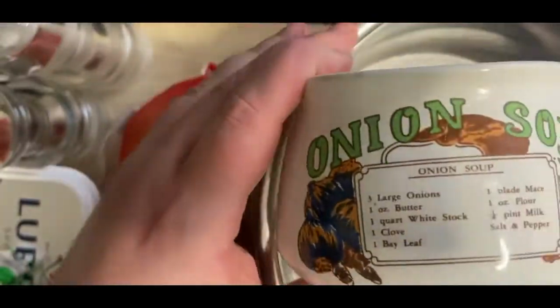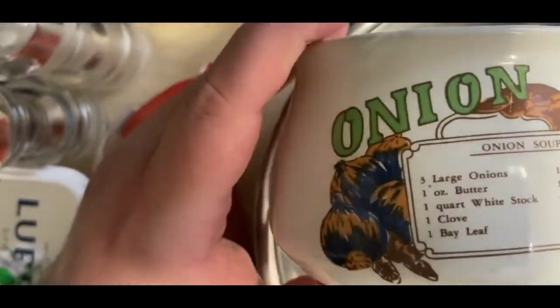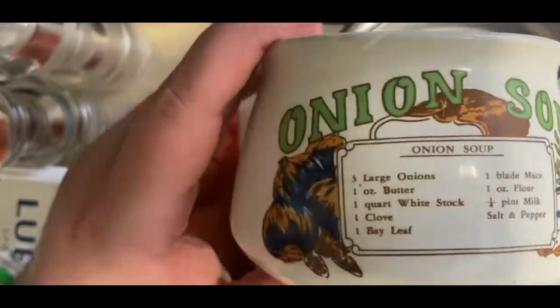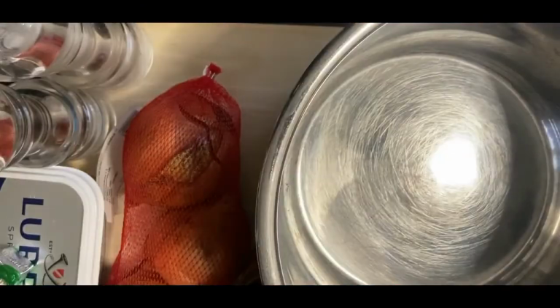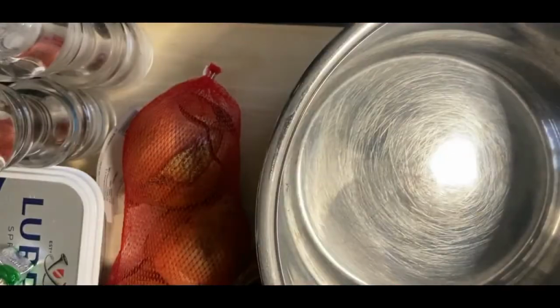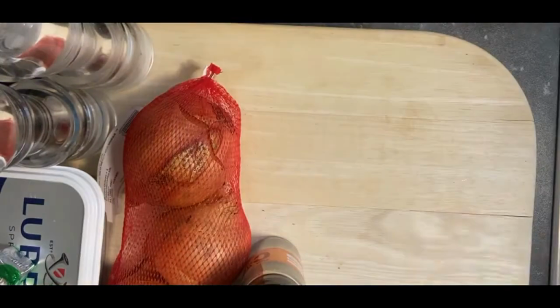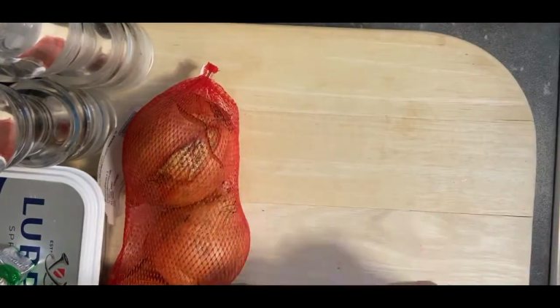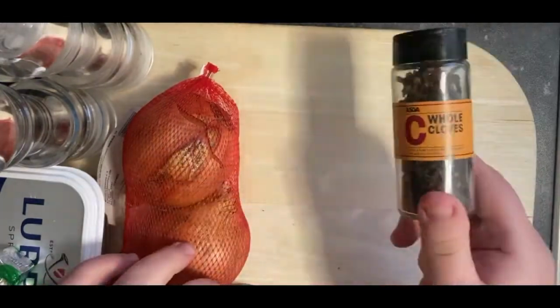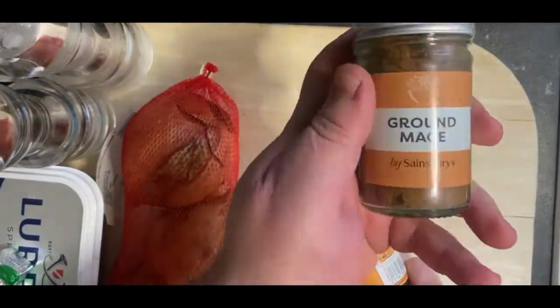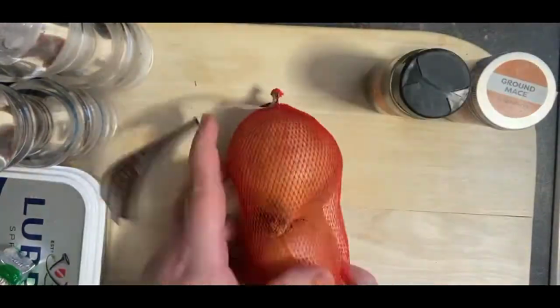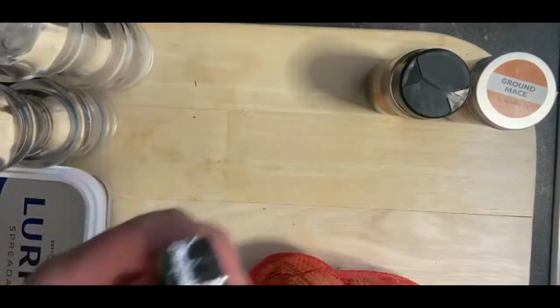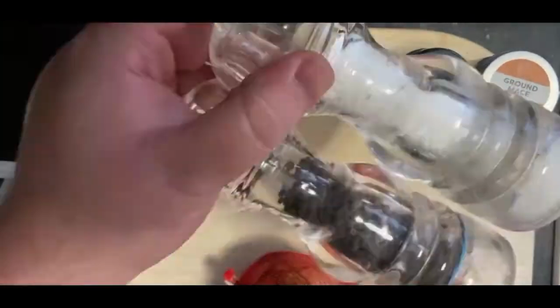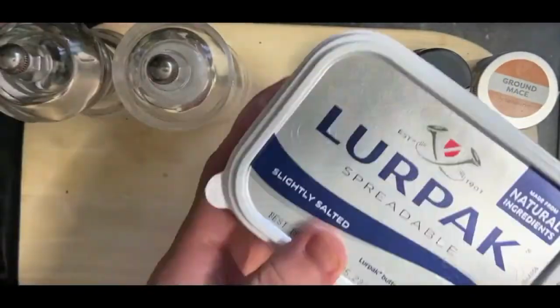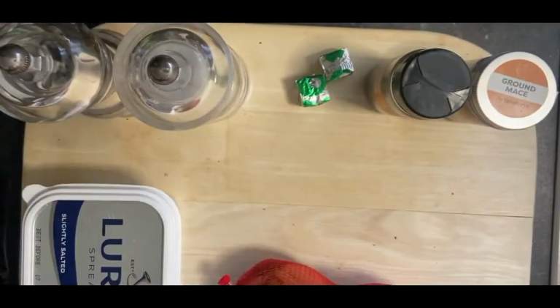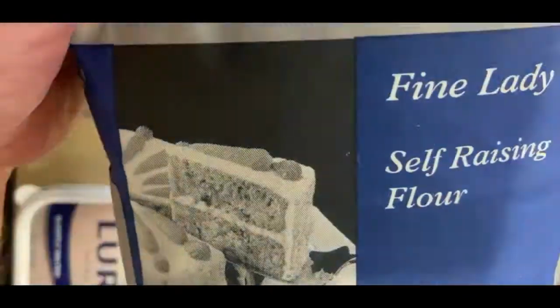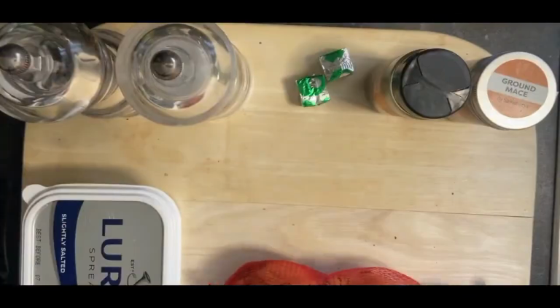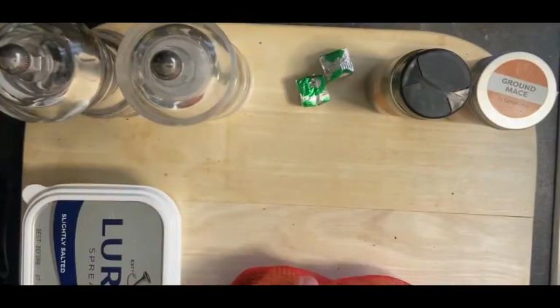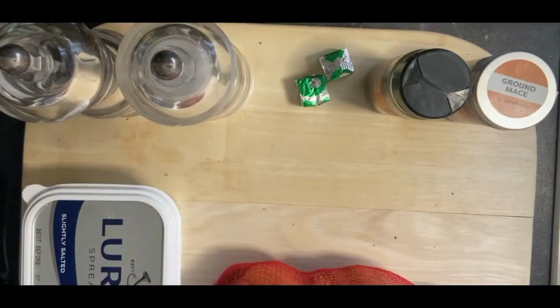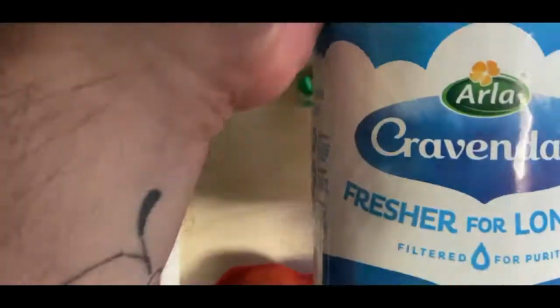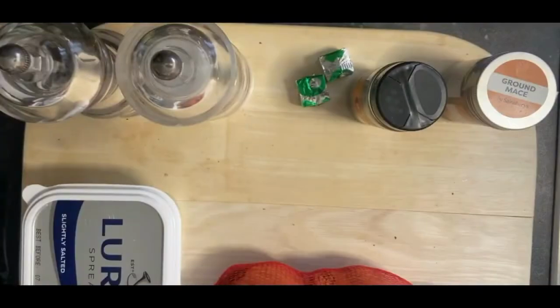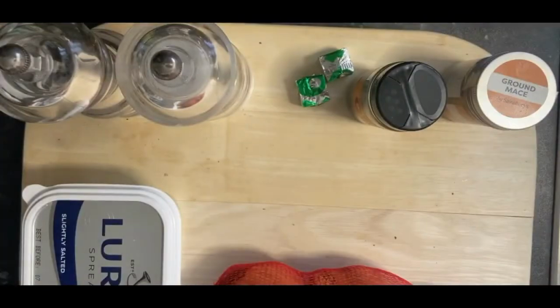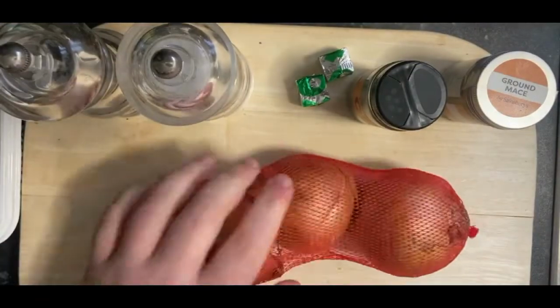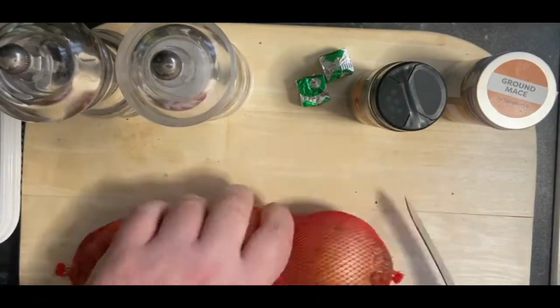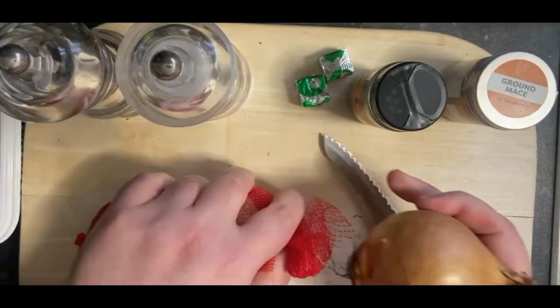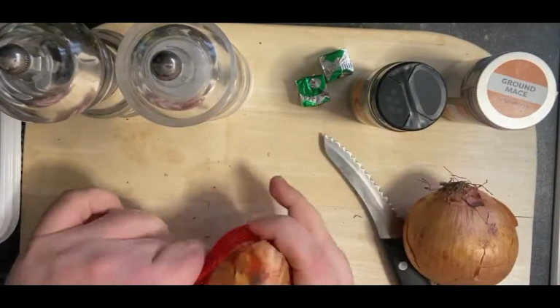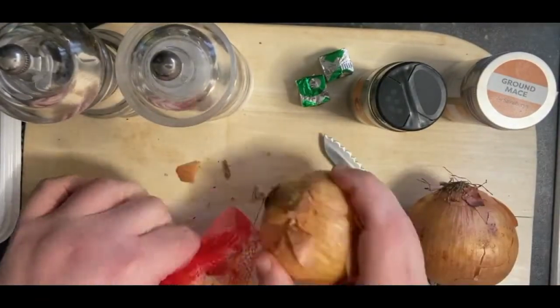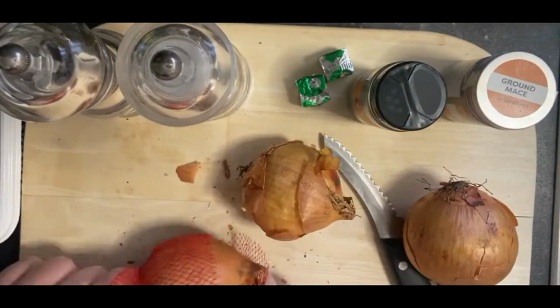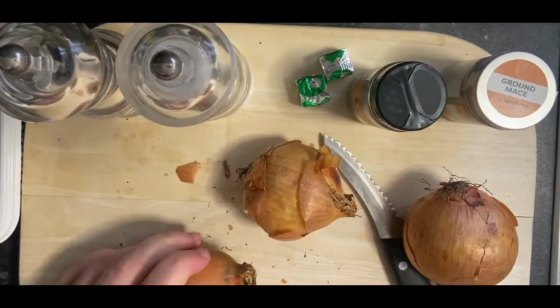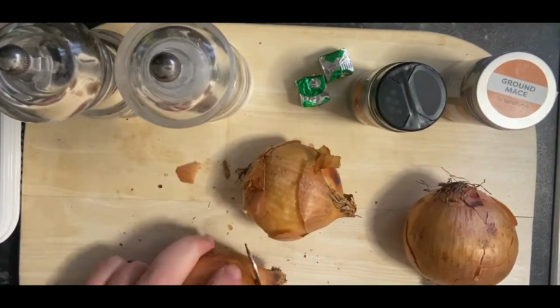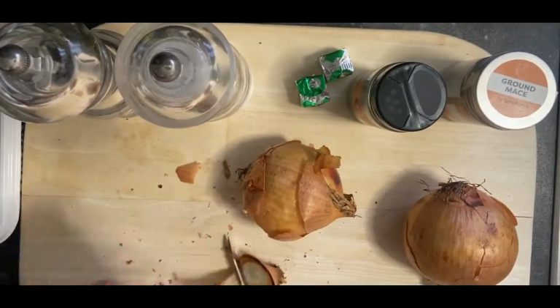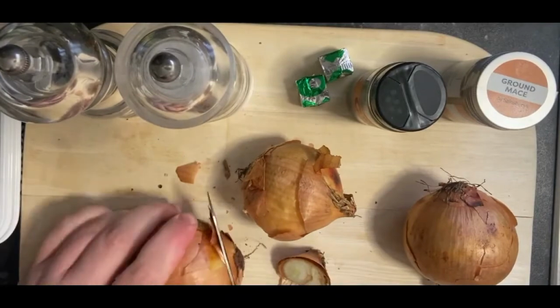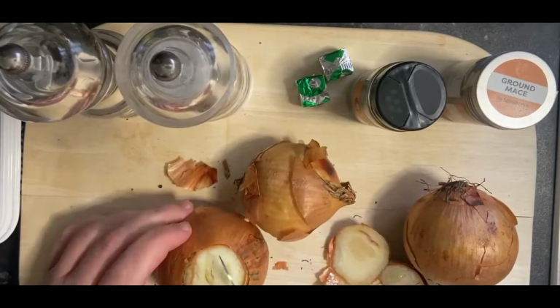Here's the box — pause that if you want to get the ingredients off the front. So we've got my cloves, my mace, my onions, butter, salt, pepper, milk, and the stock. The onions here are just on the turn.